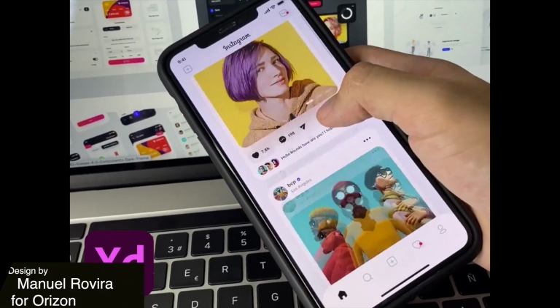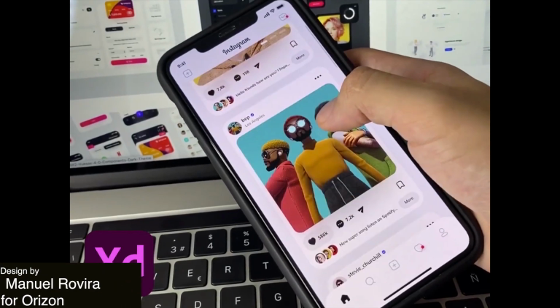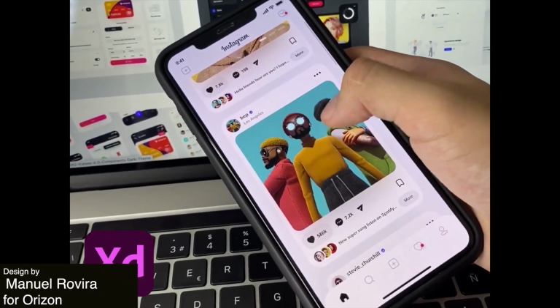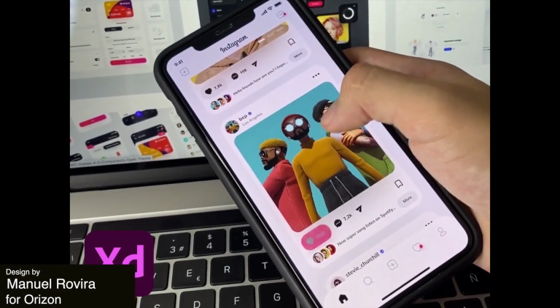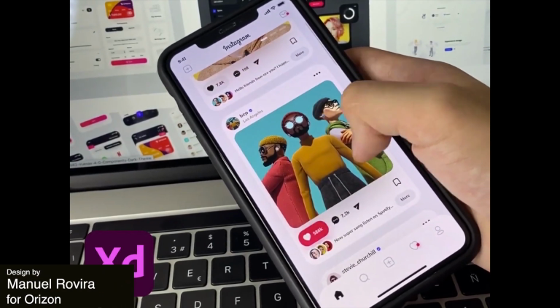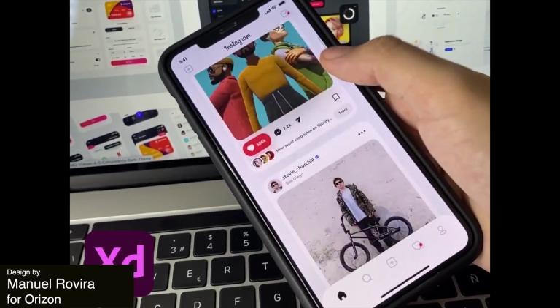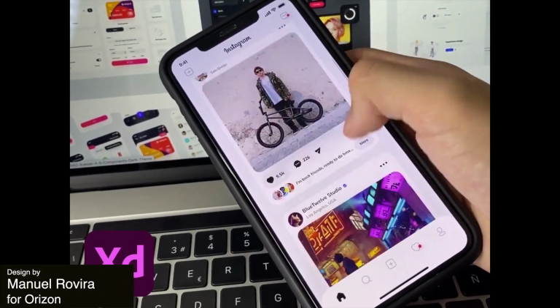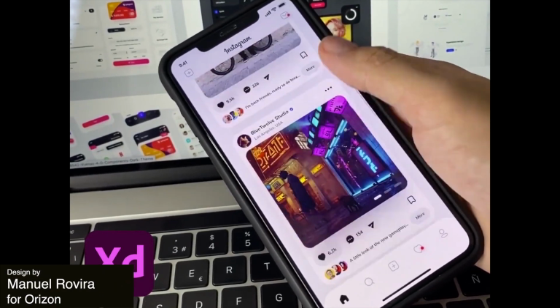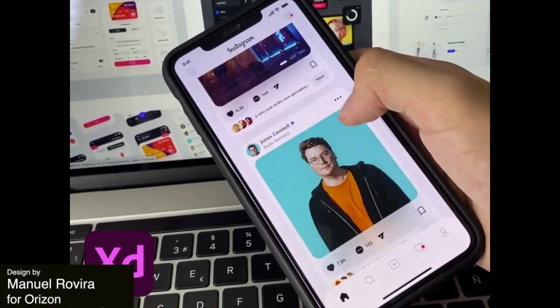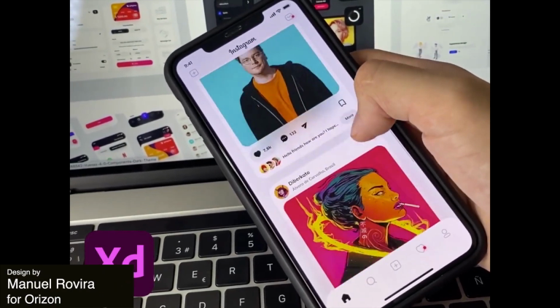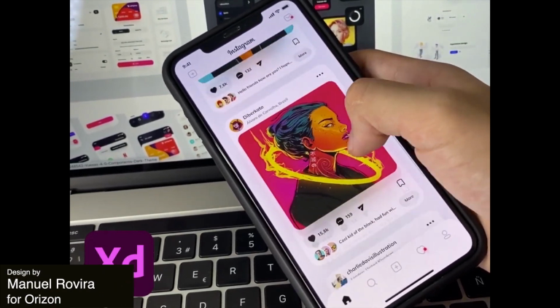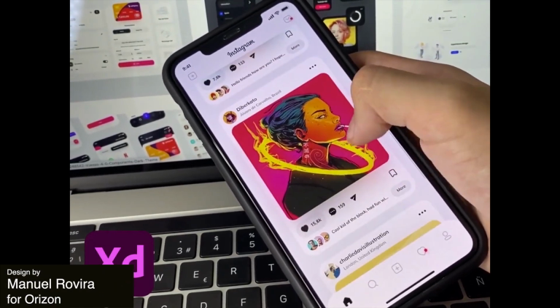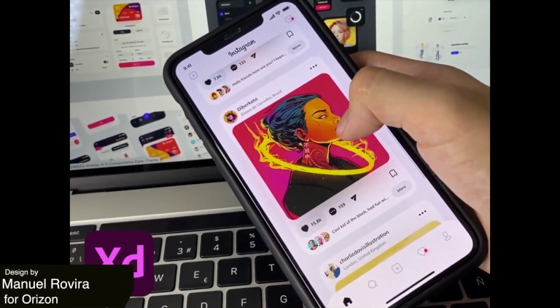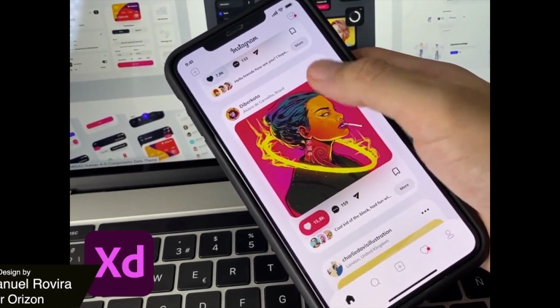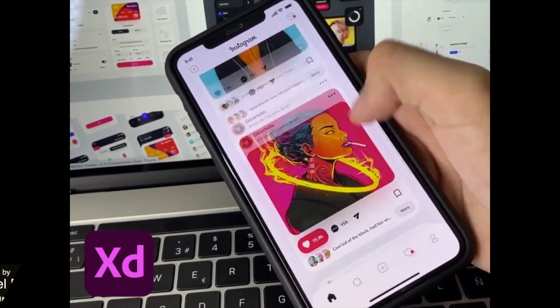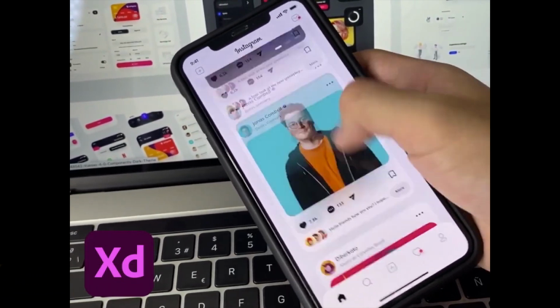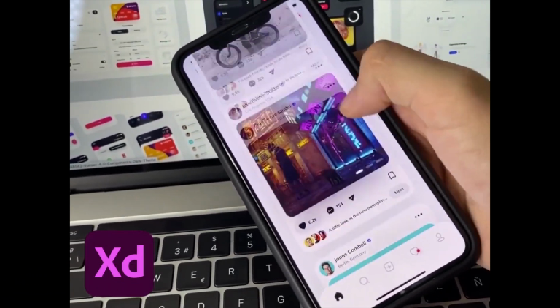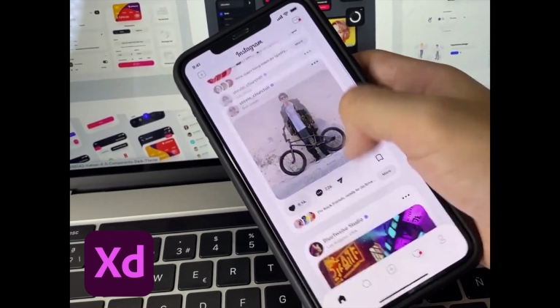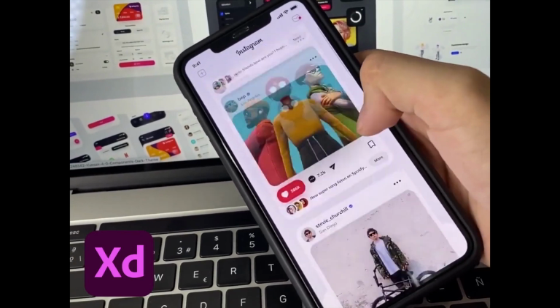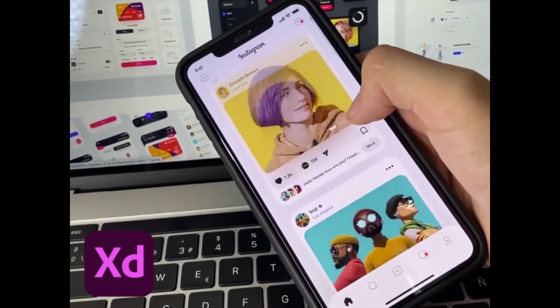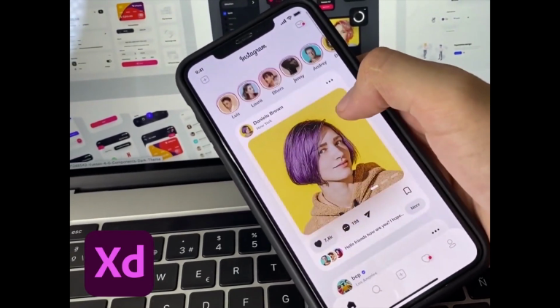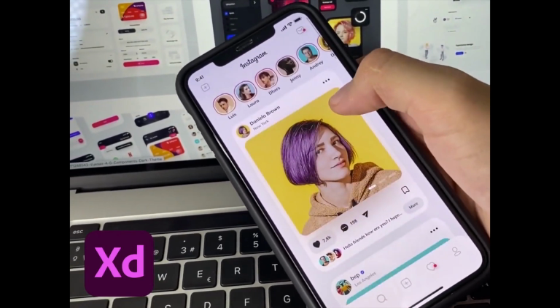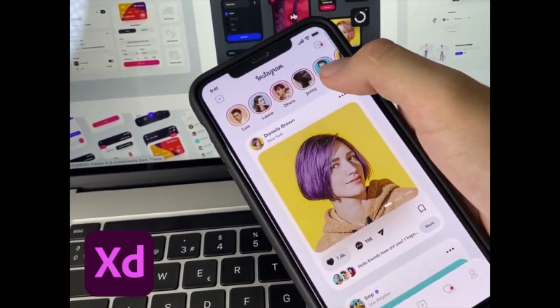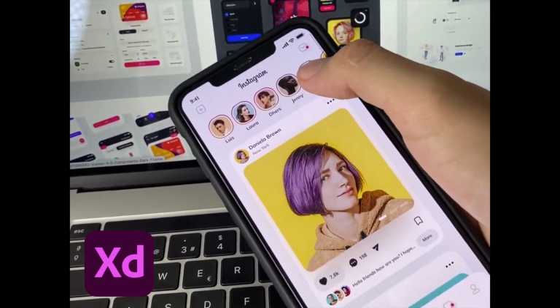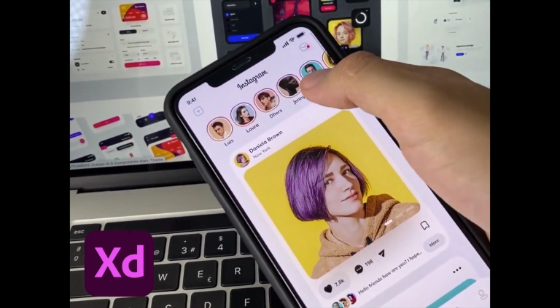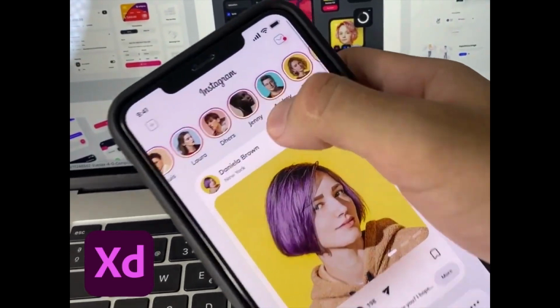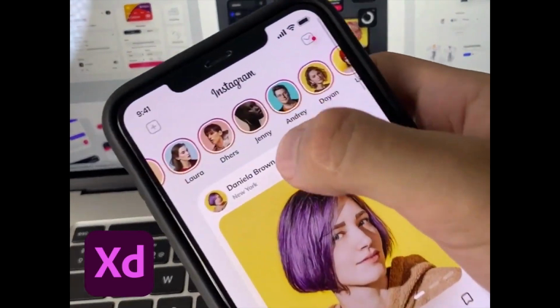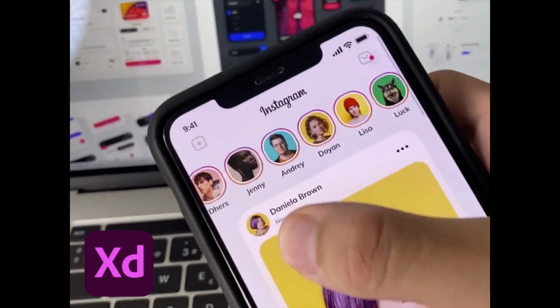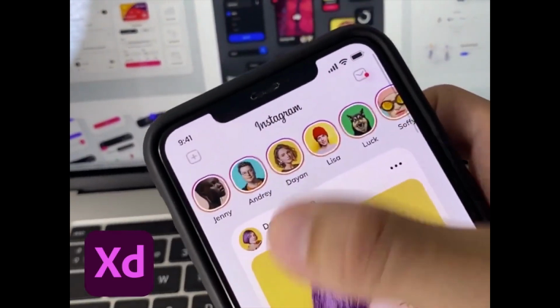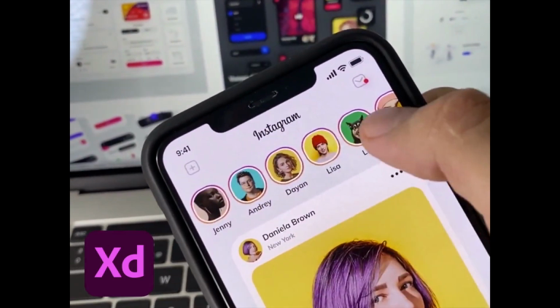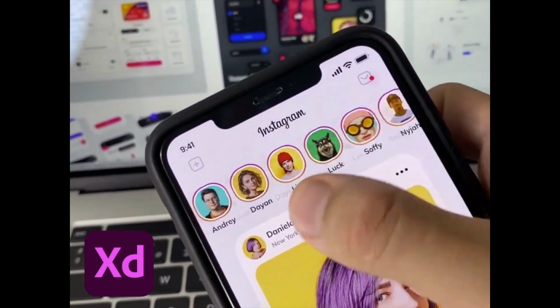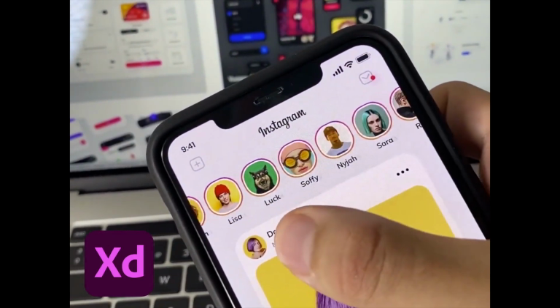This Instagram redesign uses cards to keep everything really organized. The tweaks are small enough that it would be a consistent update to the real app.